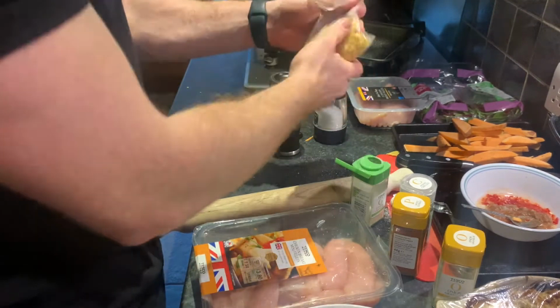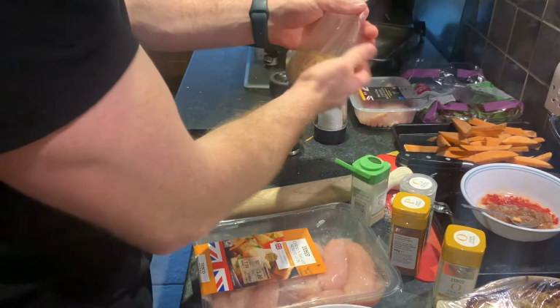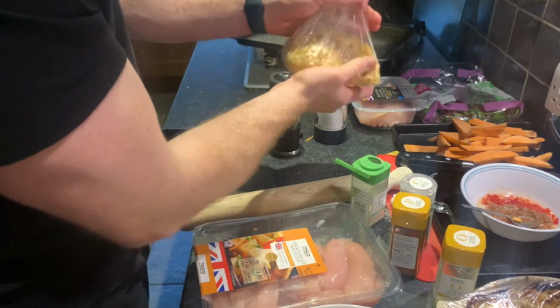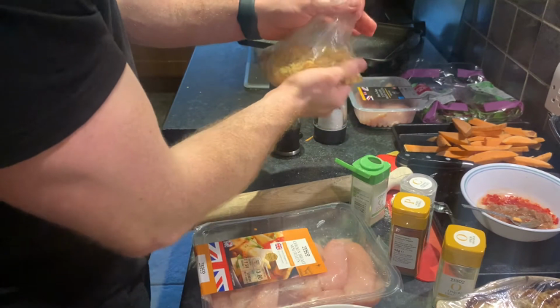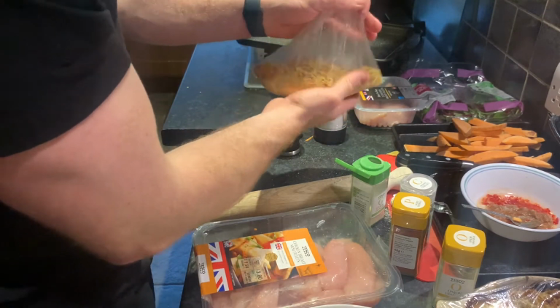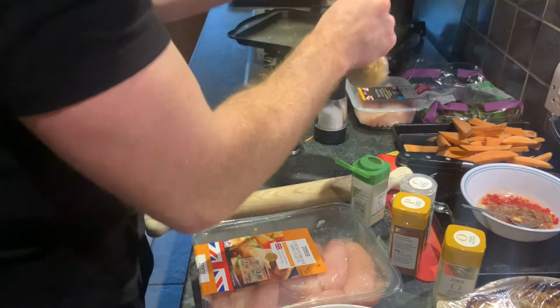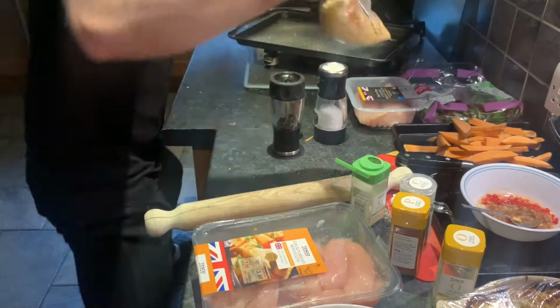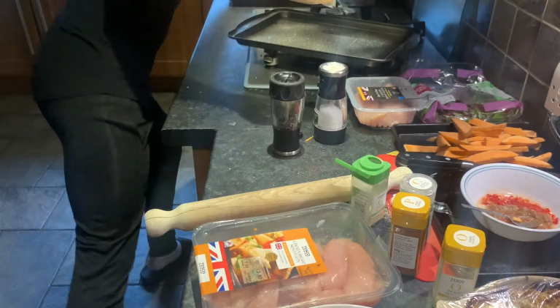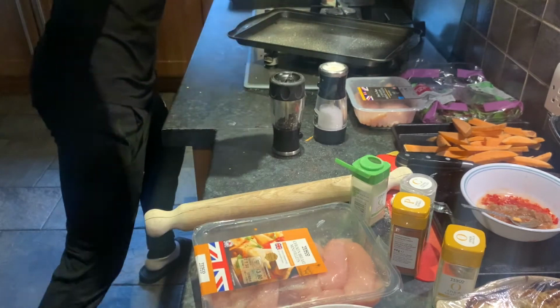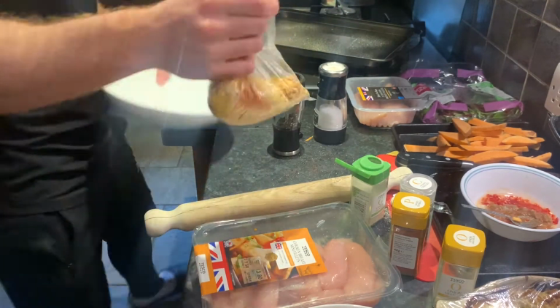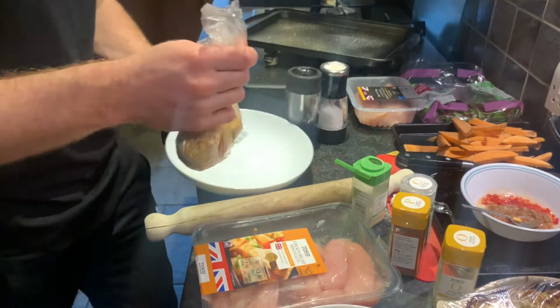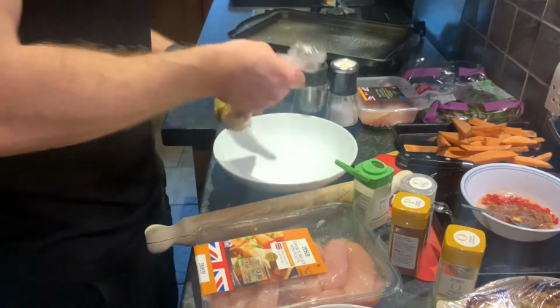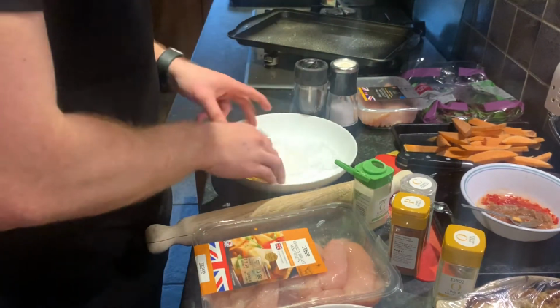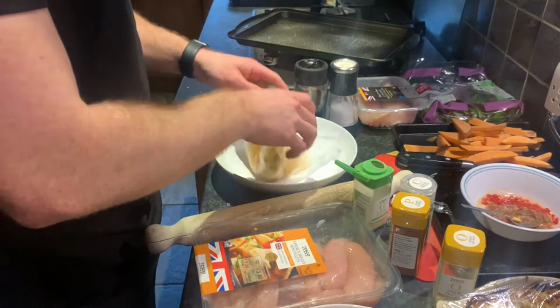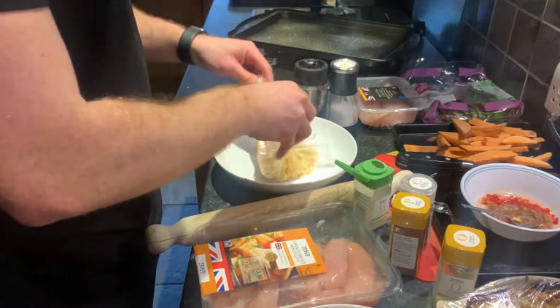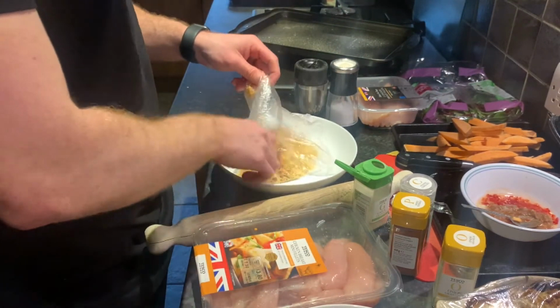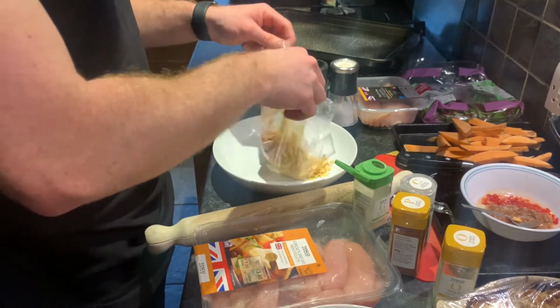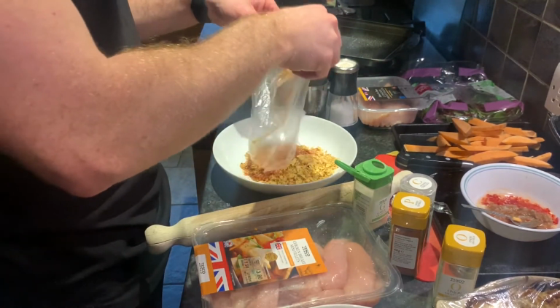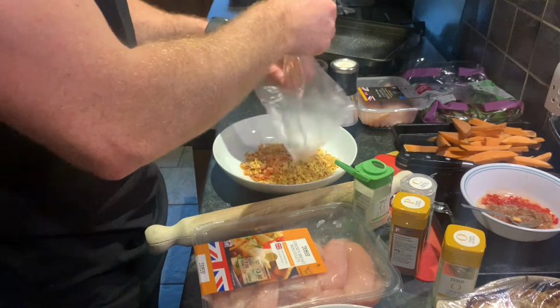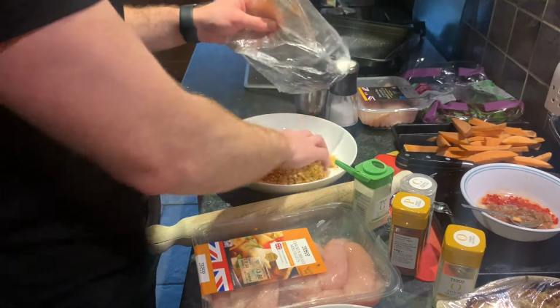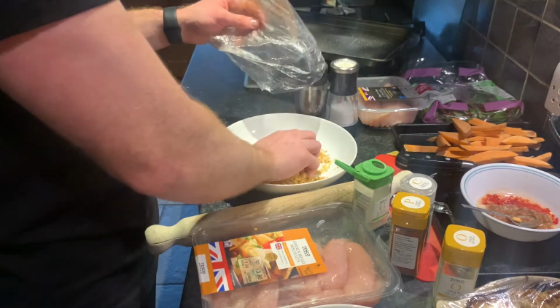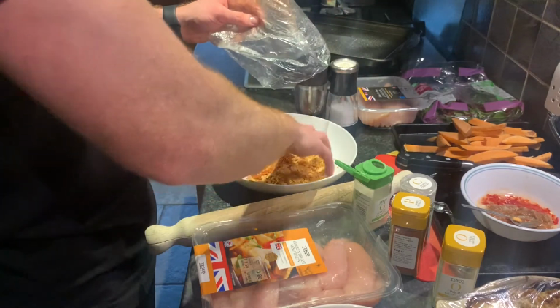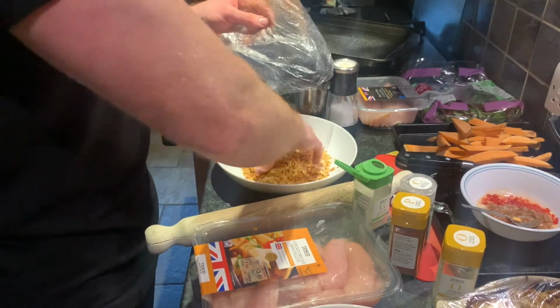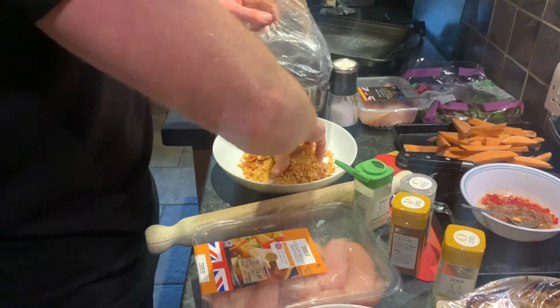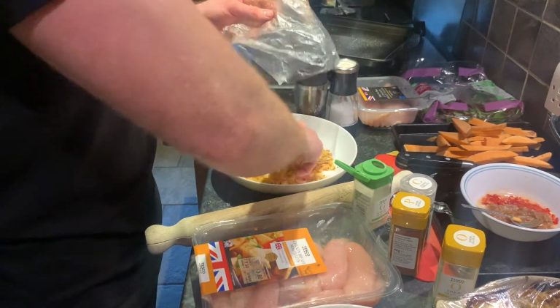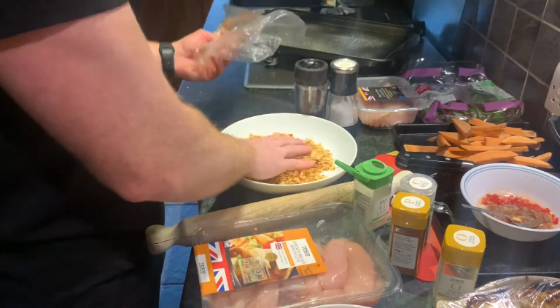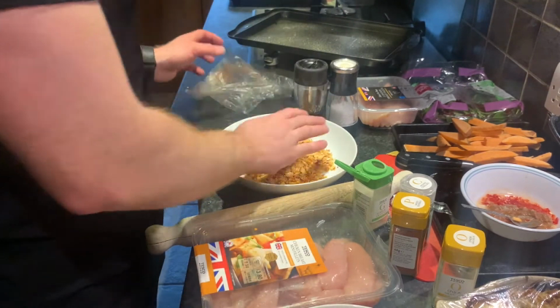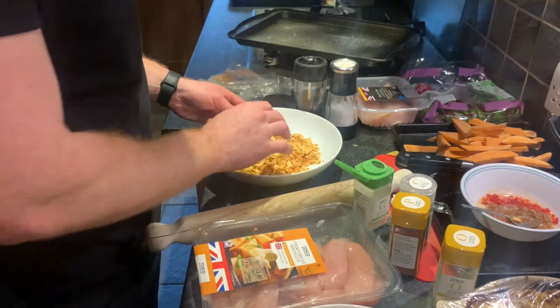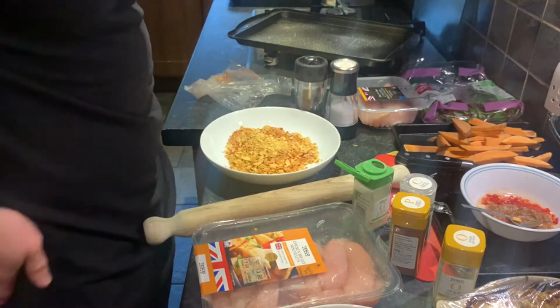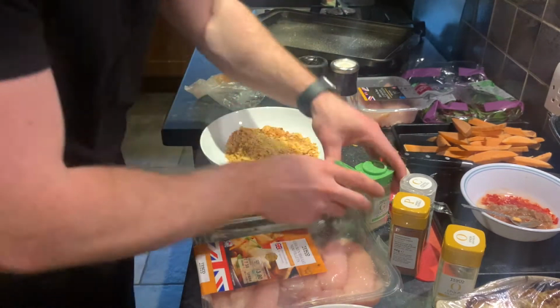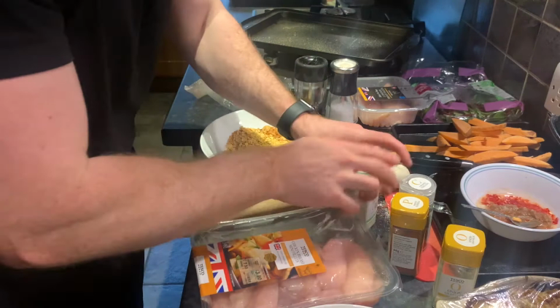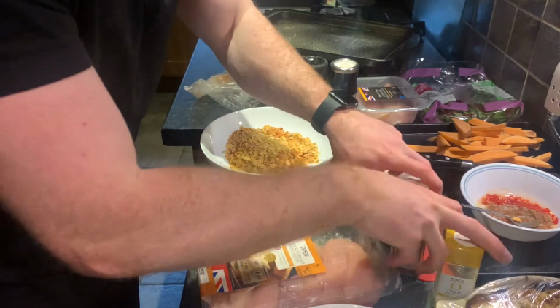I'm going to shake that up and put this in a separate bowl. That will be one coating for the chicken.